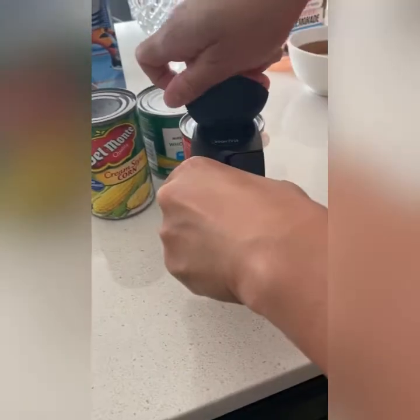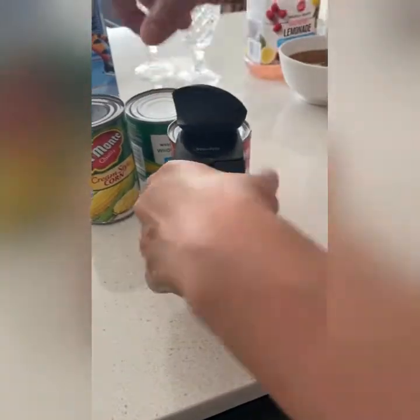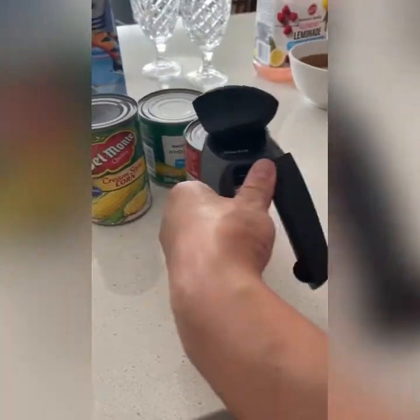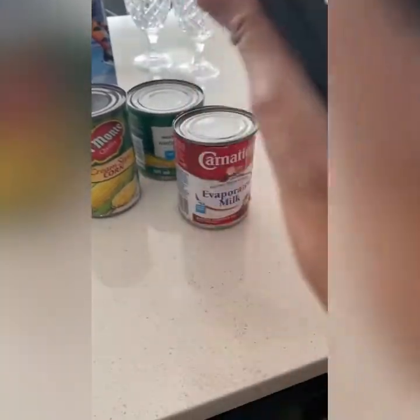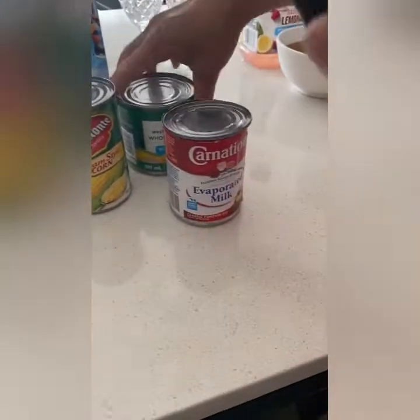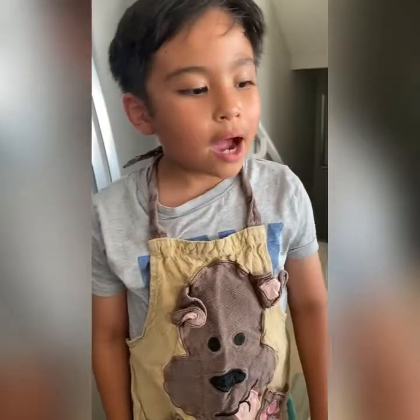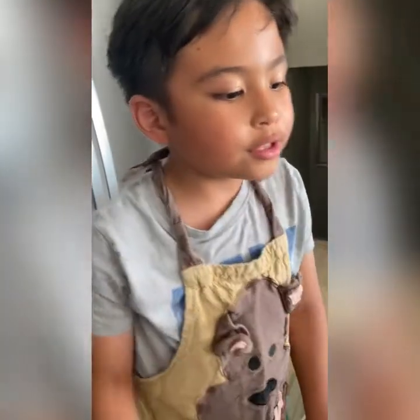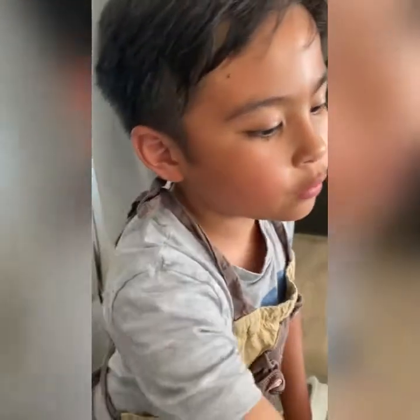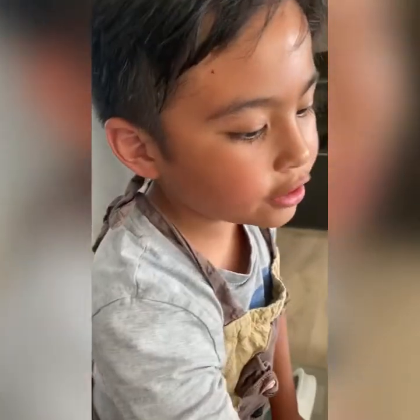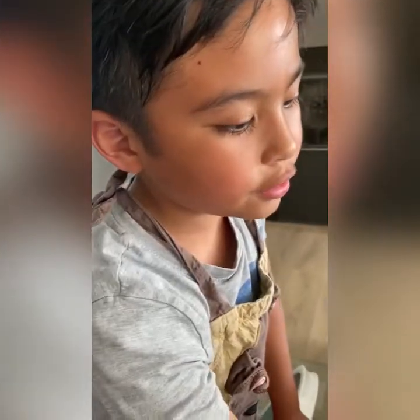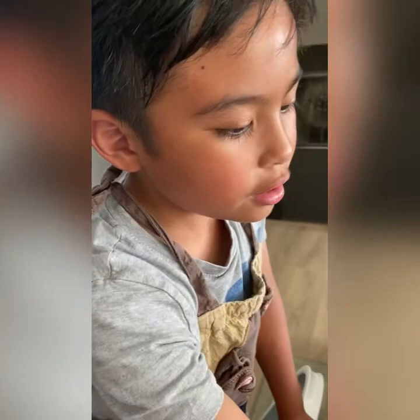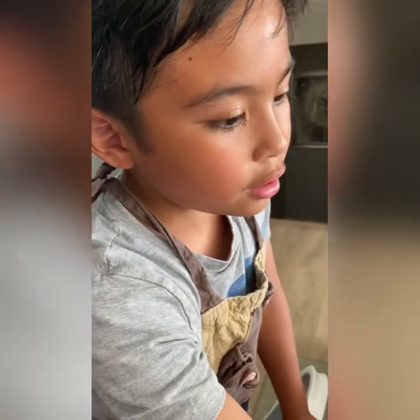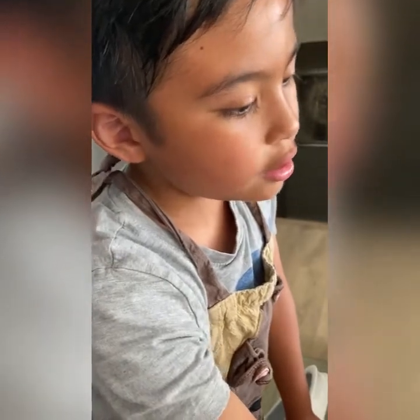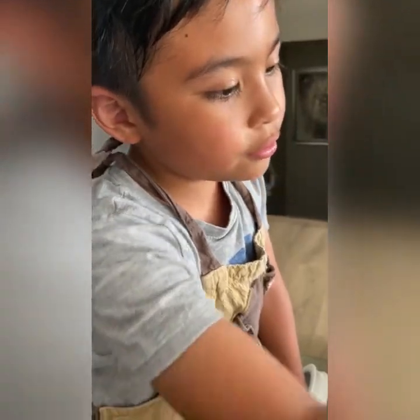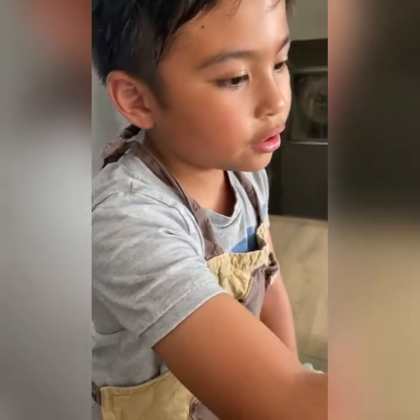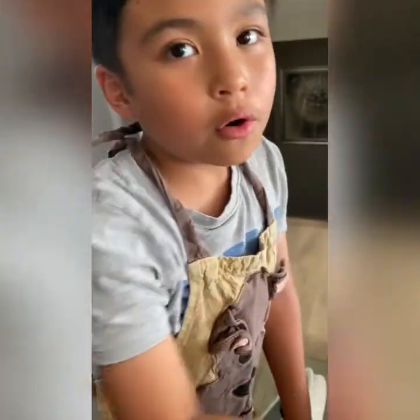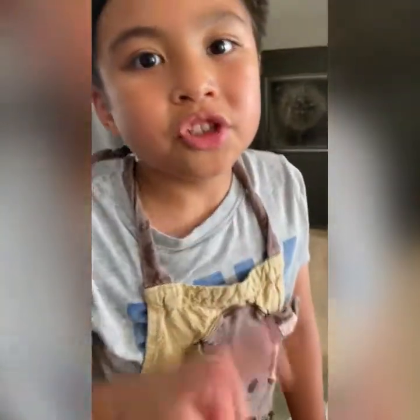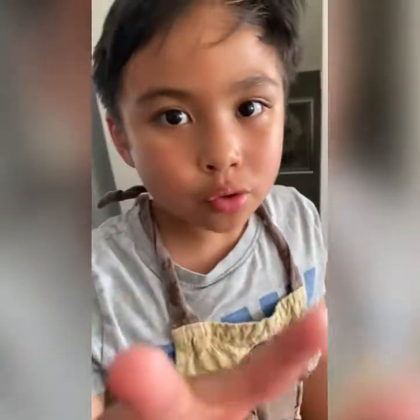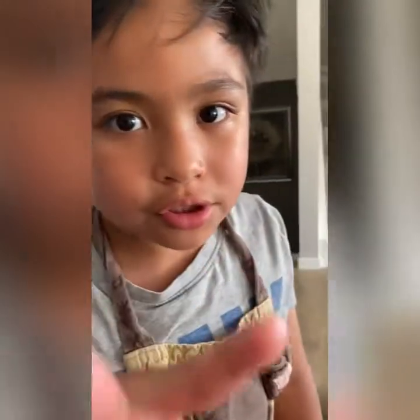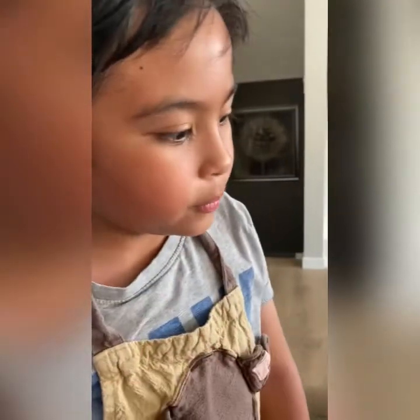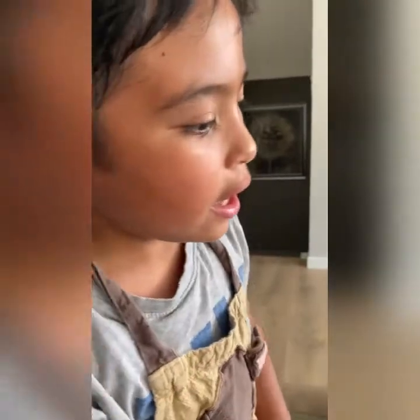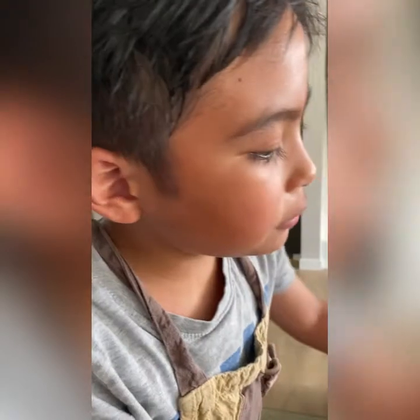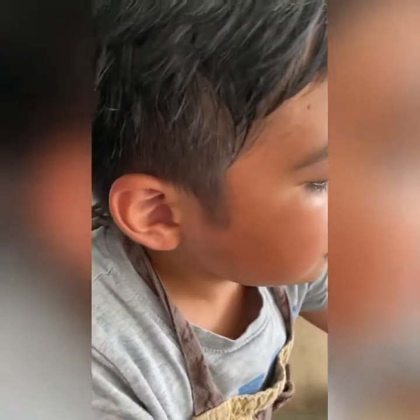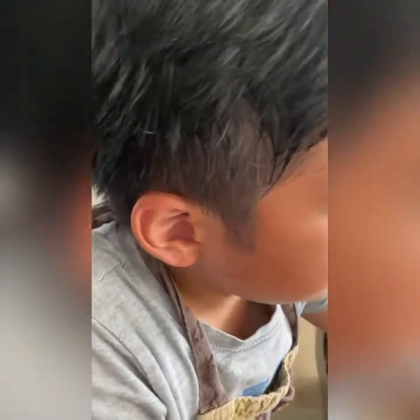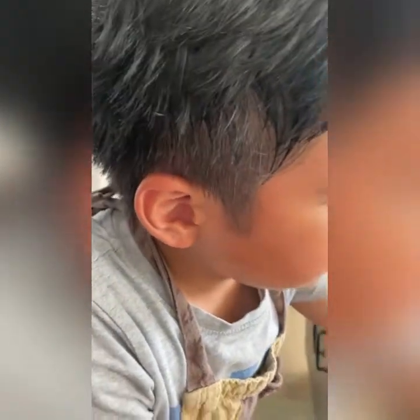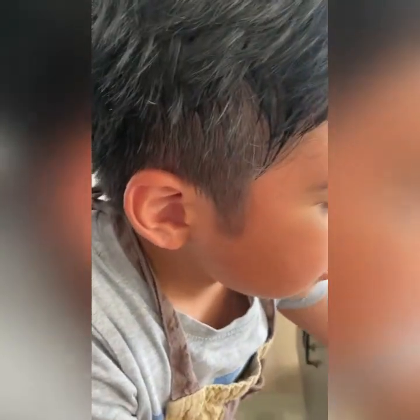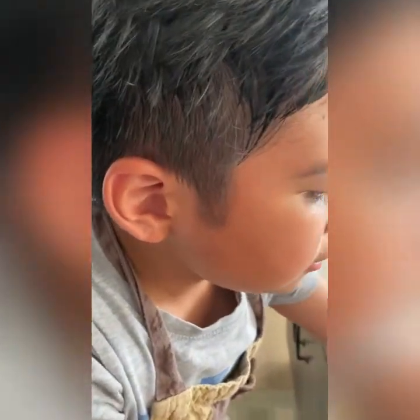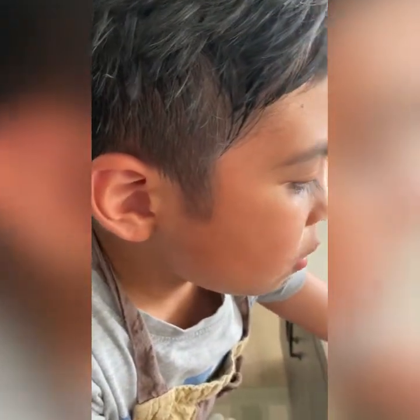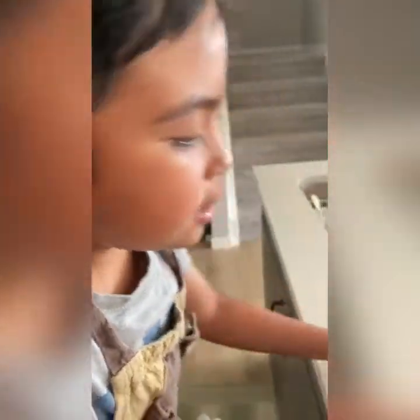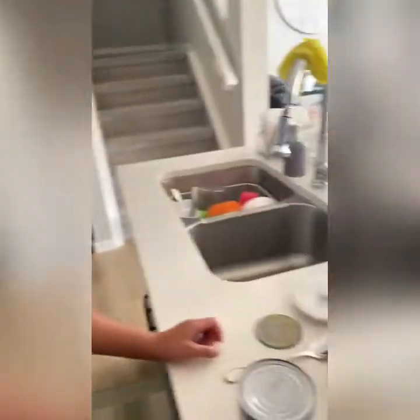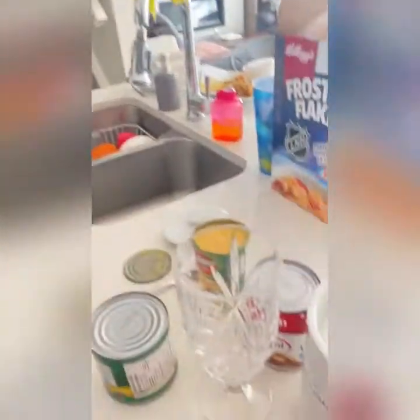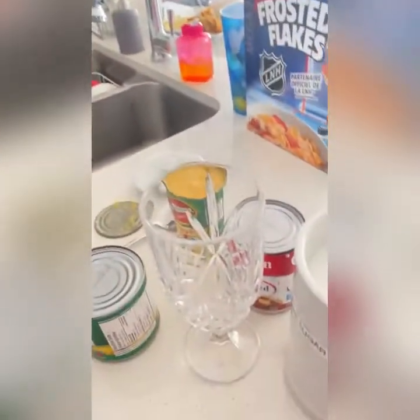There we go. So now we're going to put white sugar in here, only two scoops, and then we're going to put the cream-style corn, two scoops too.